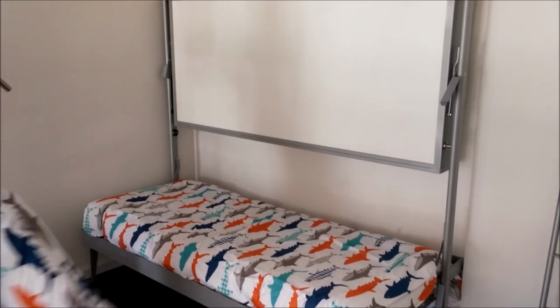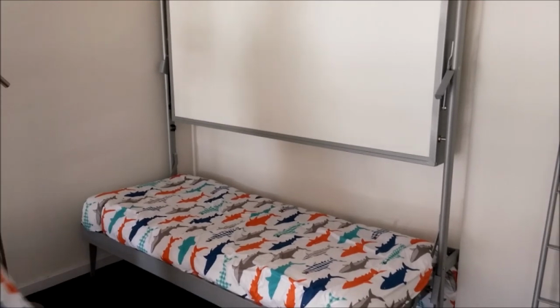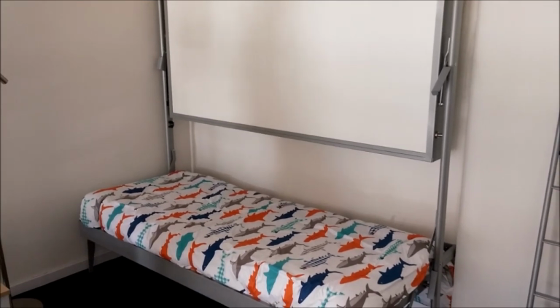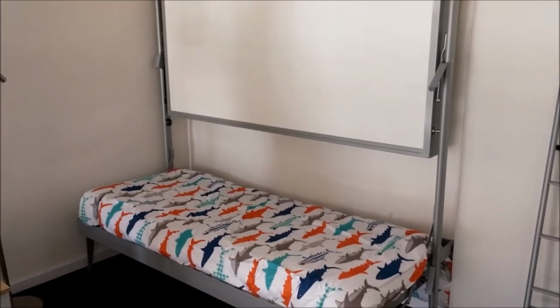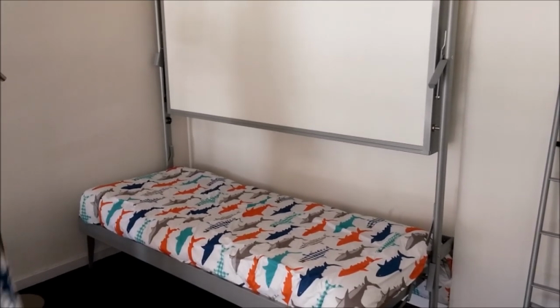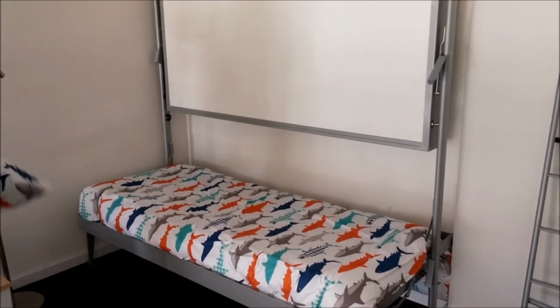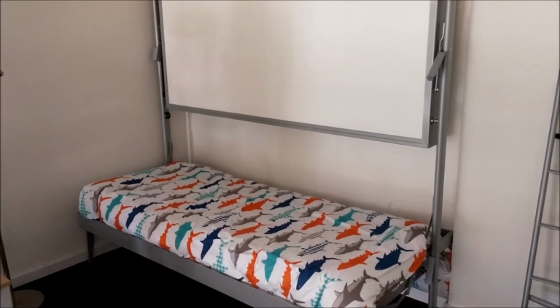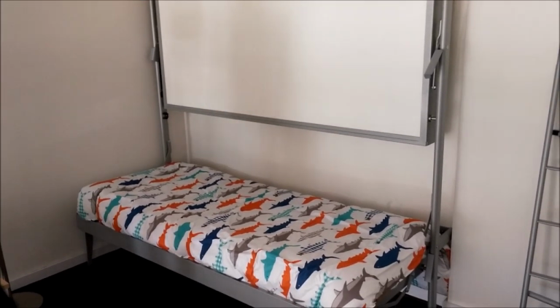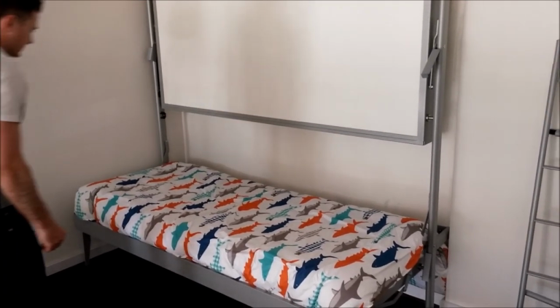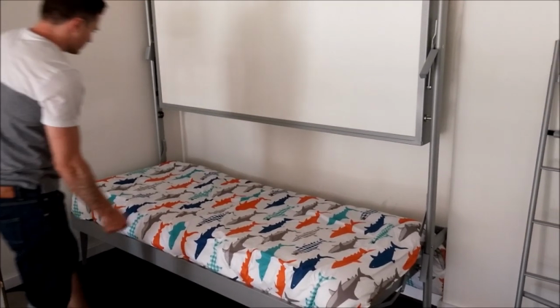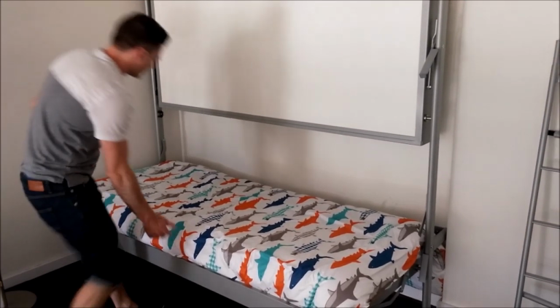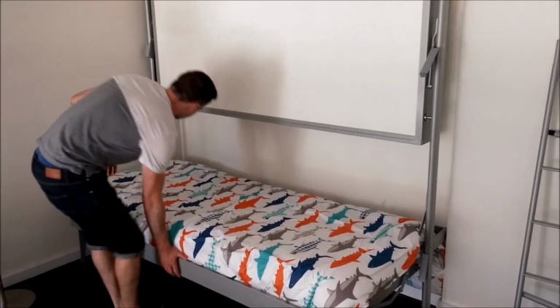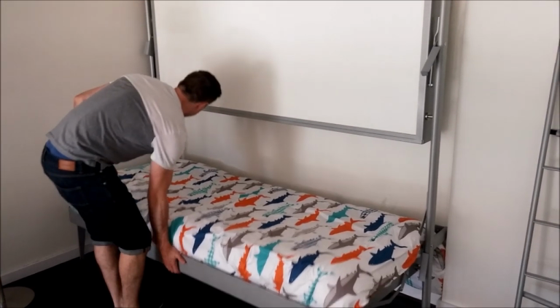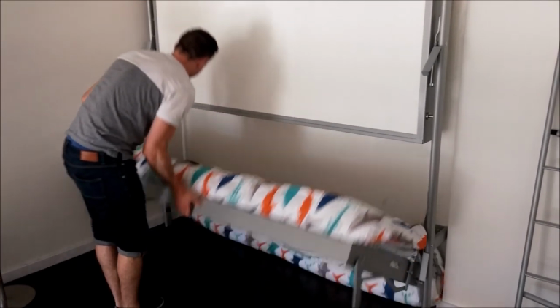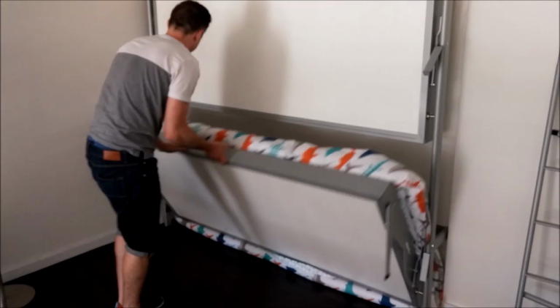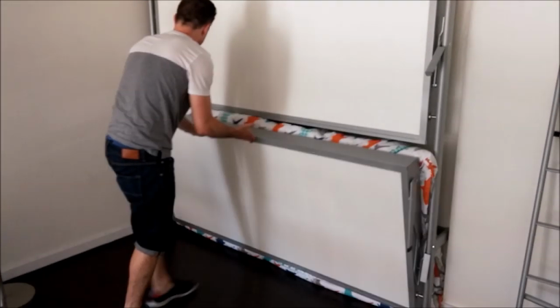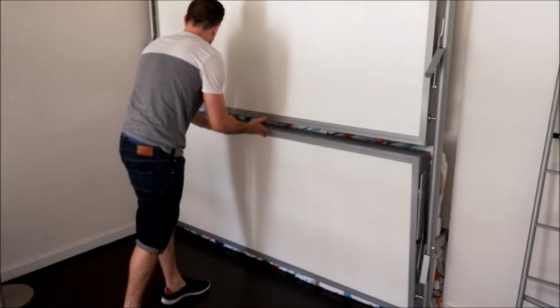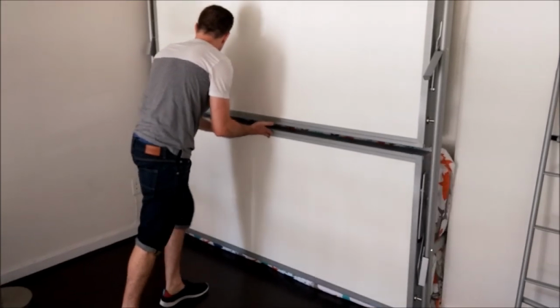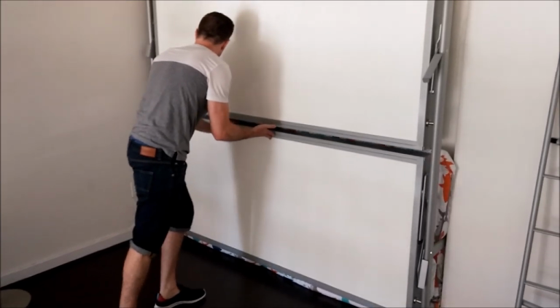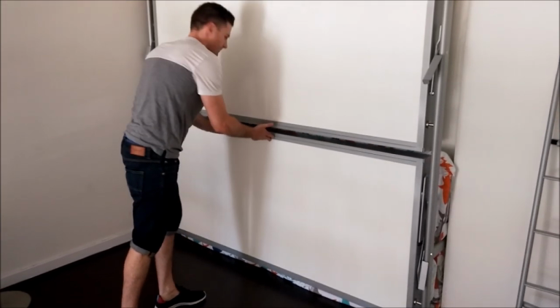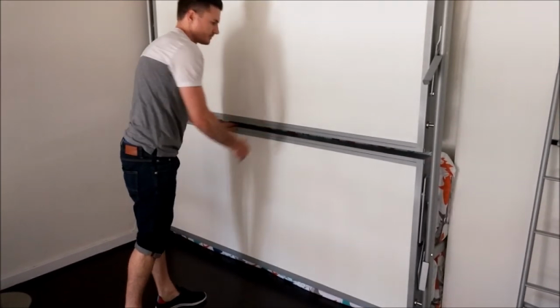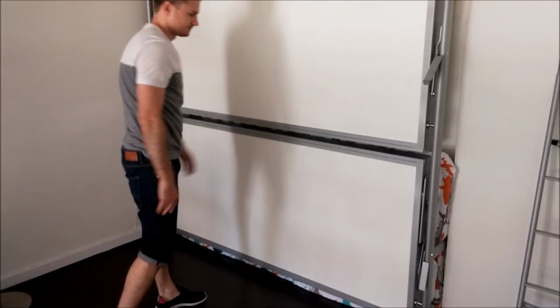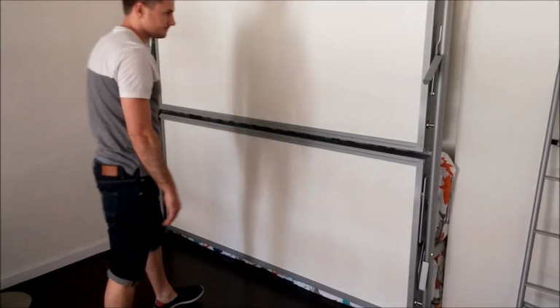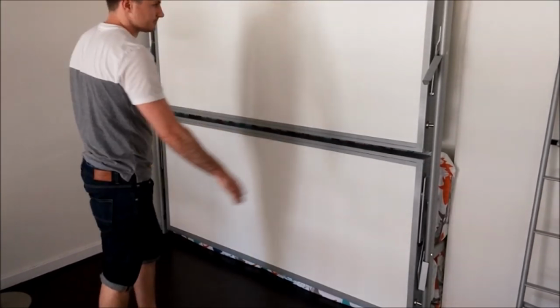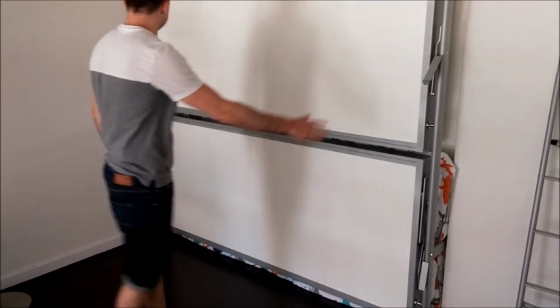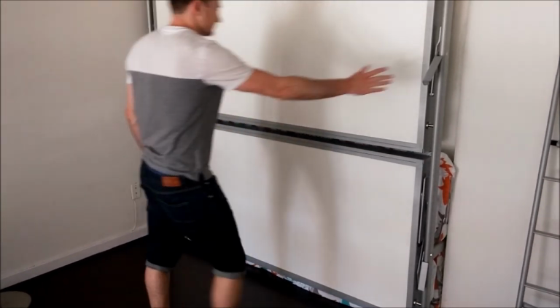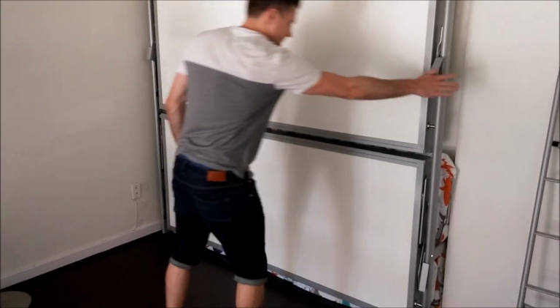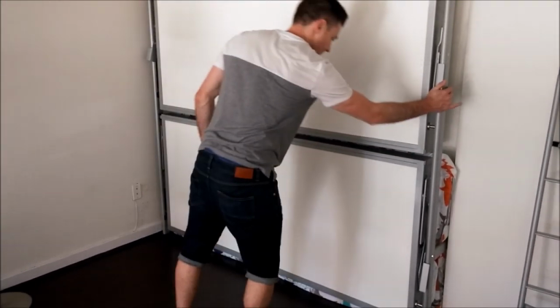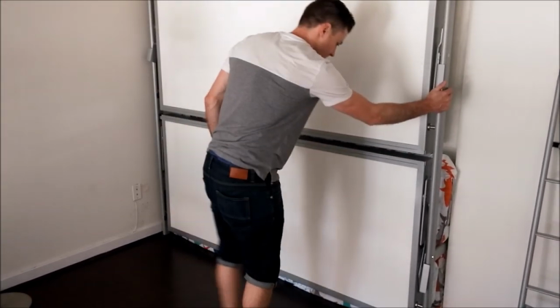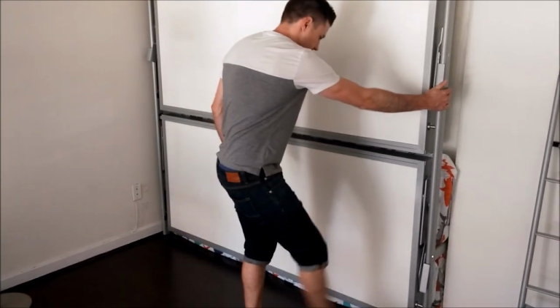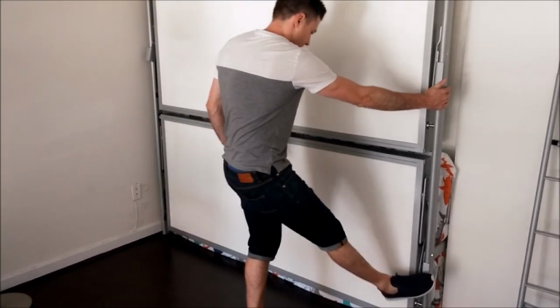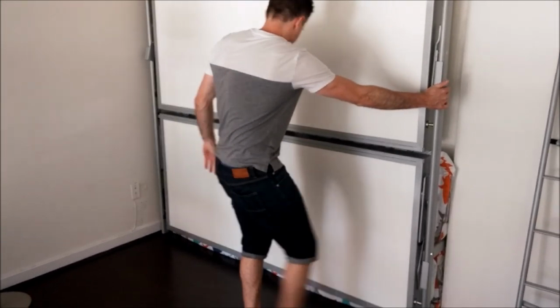This way you save space during the day, and at night time you can open it up to have two single beds that can support adults, children, or anything in between.